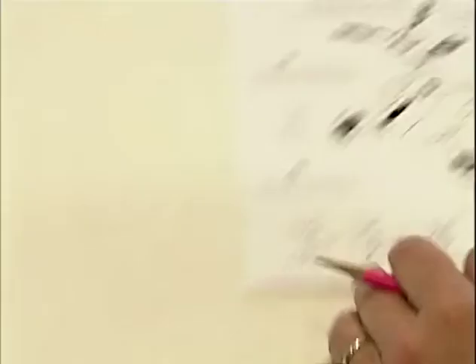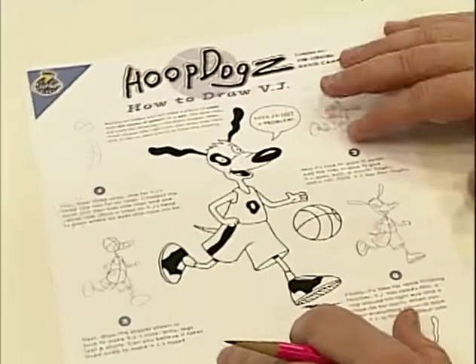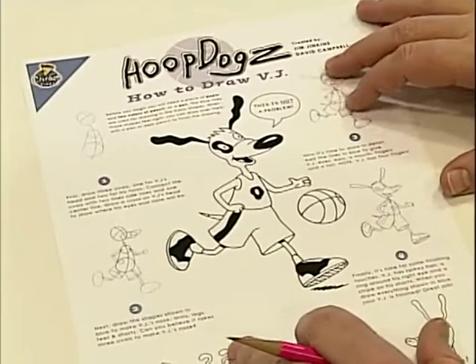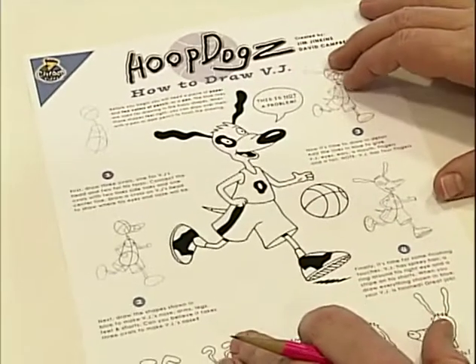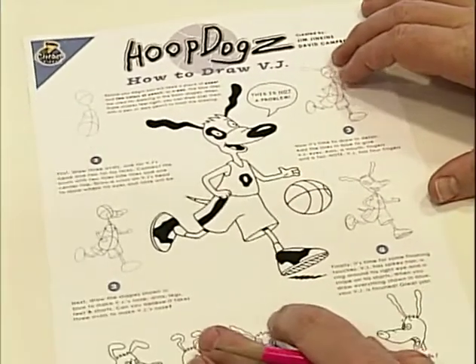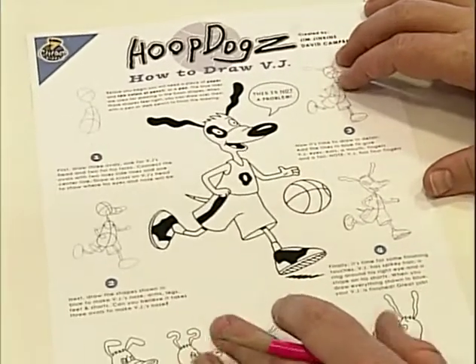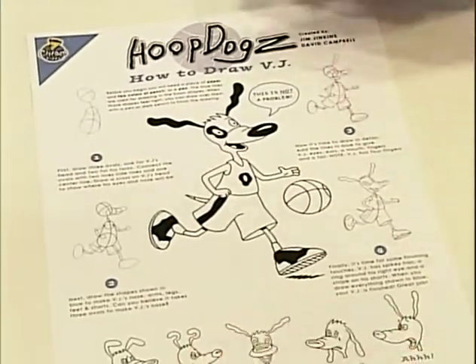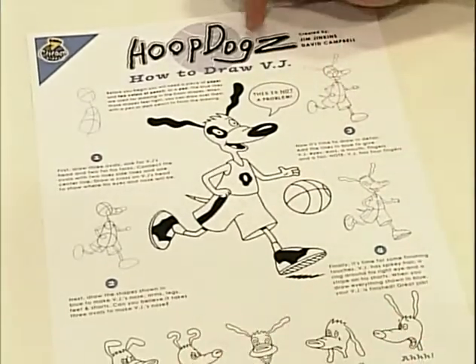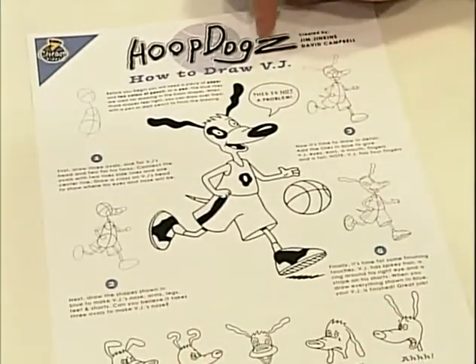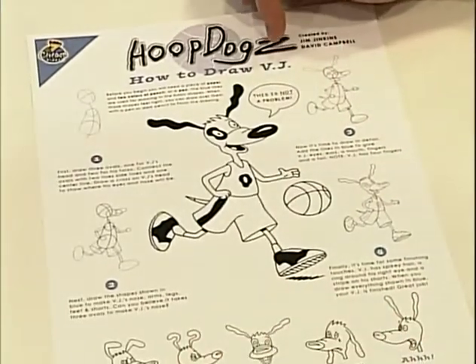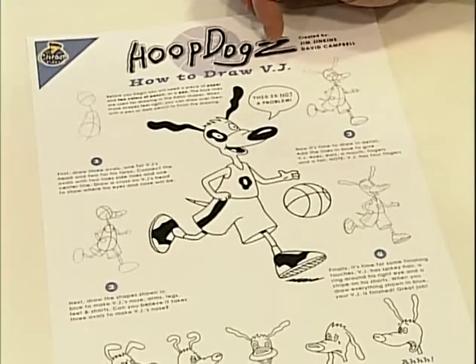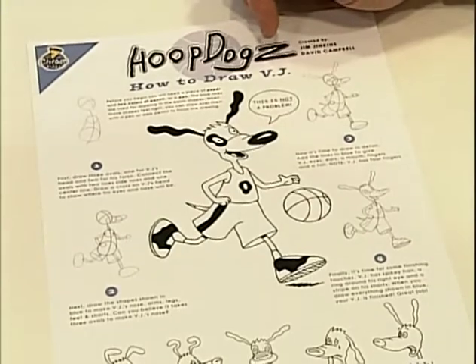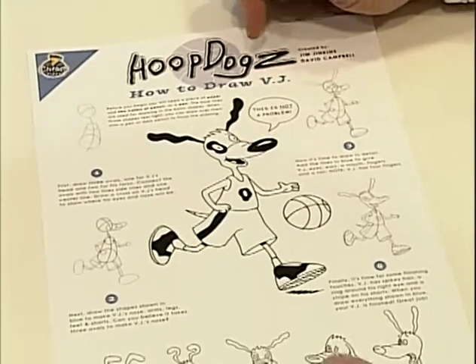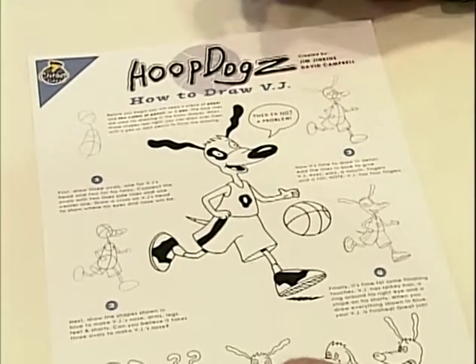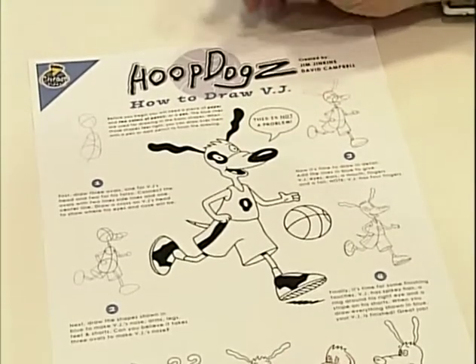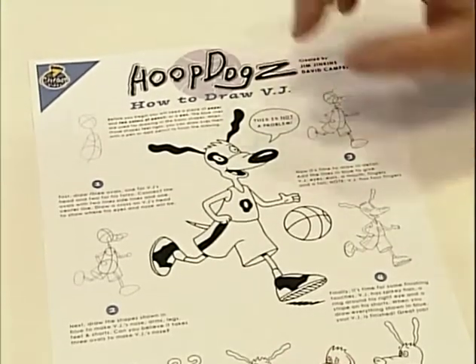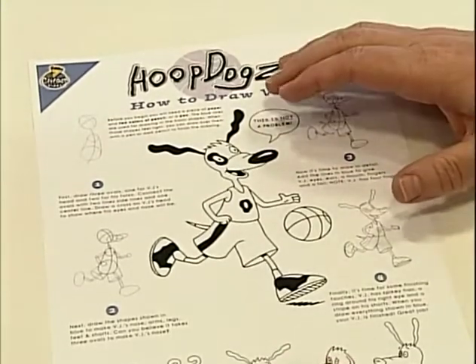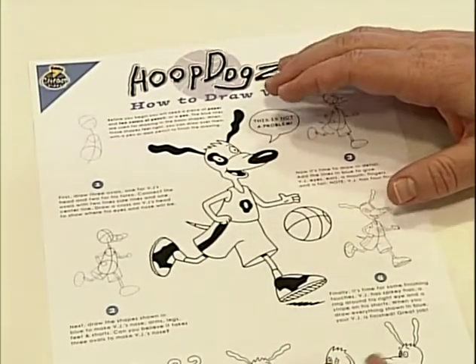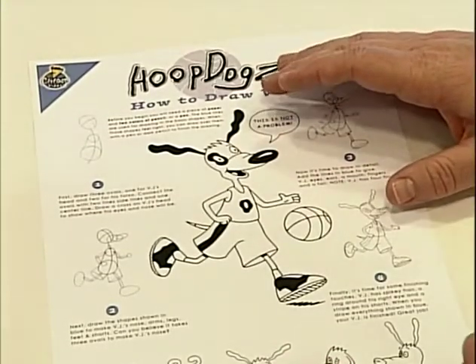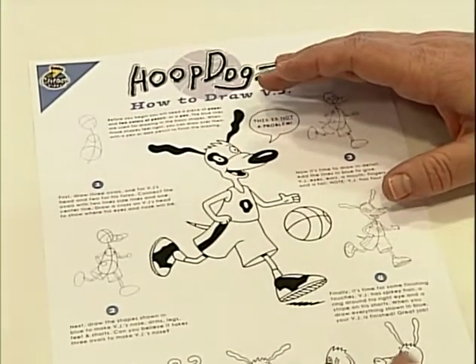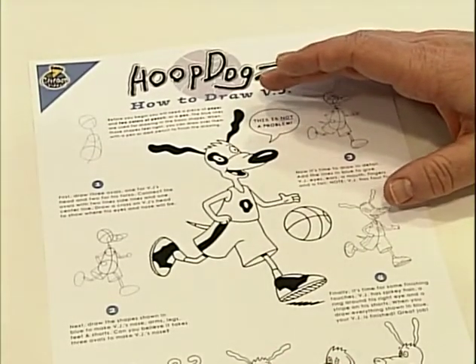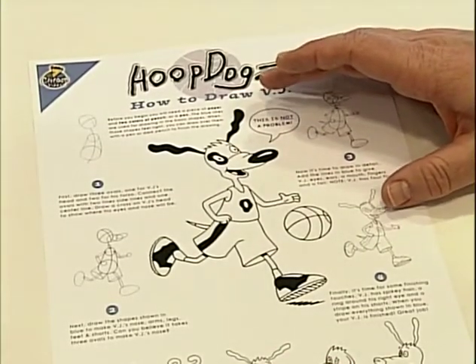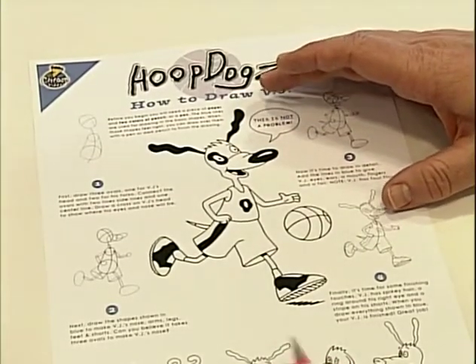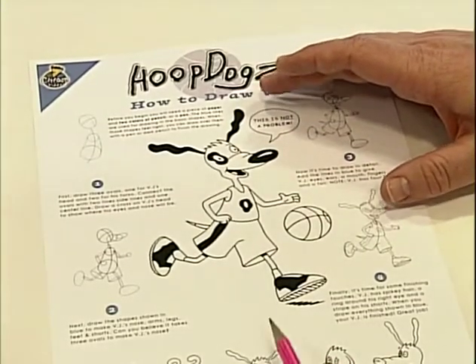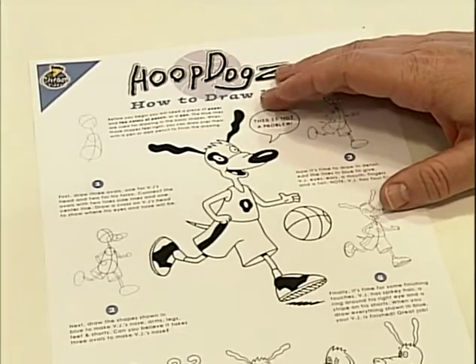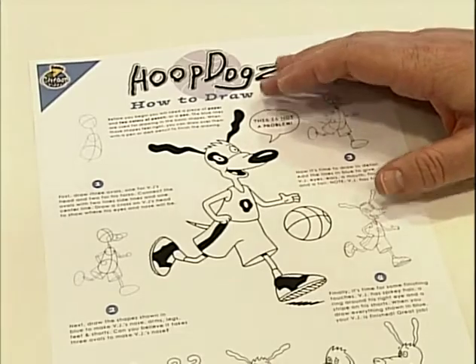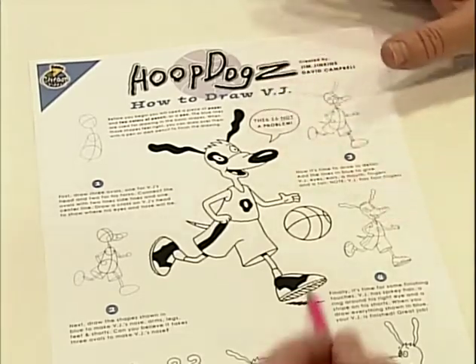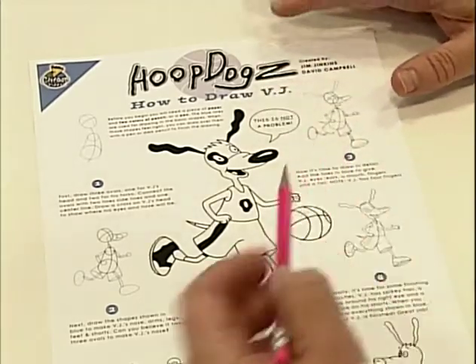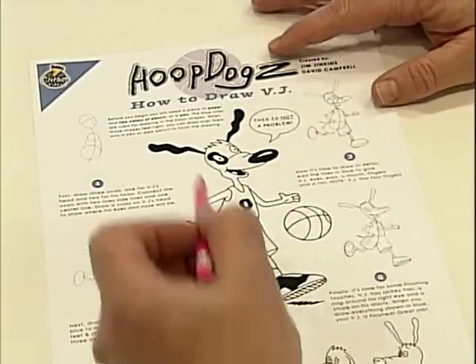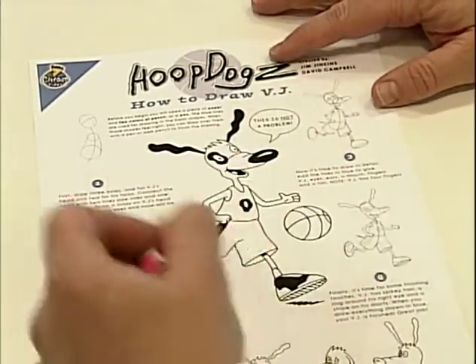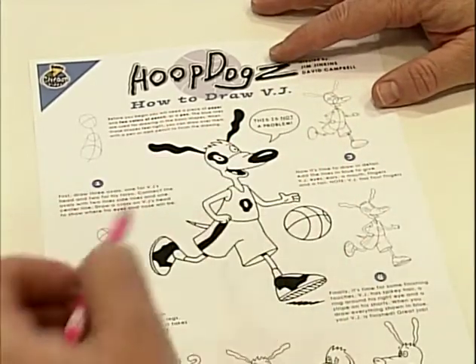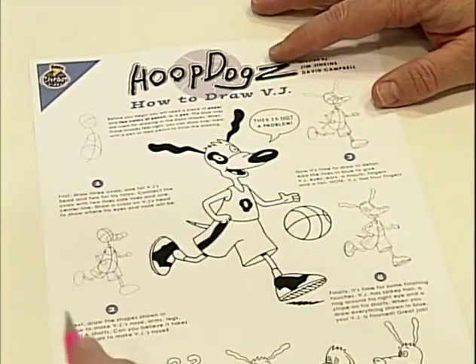We've made this really cool poster of how to draw Vijay, and this, by the way, is available in the special features of the DVD. You can print this out and you can learn how to draw the main character, Vijay.